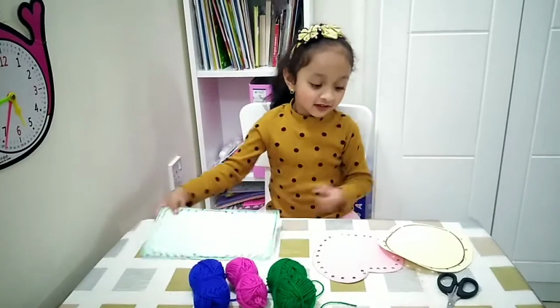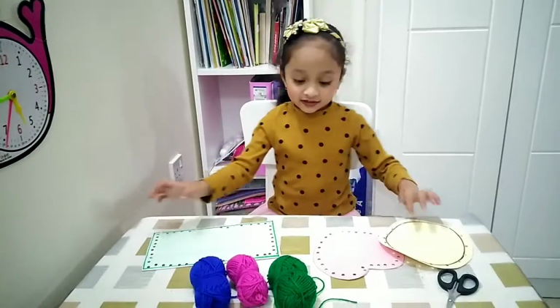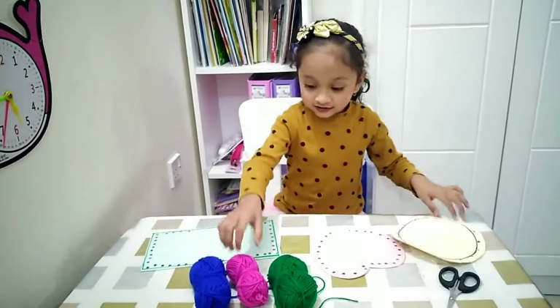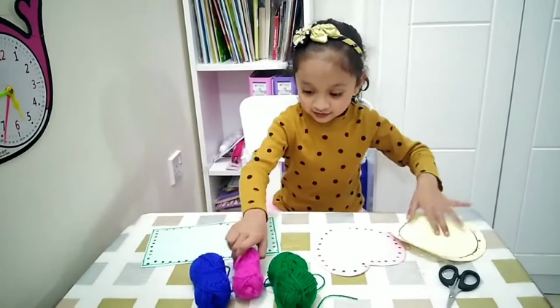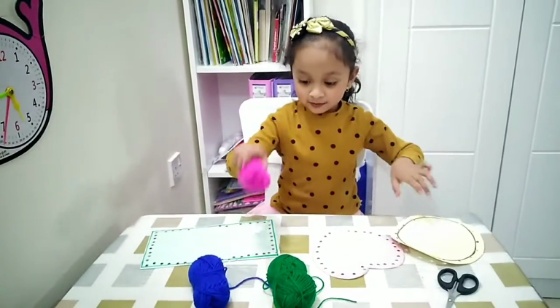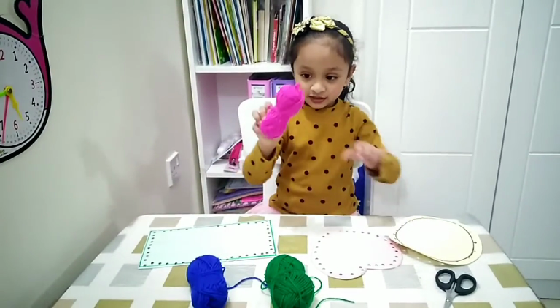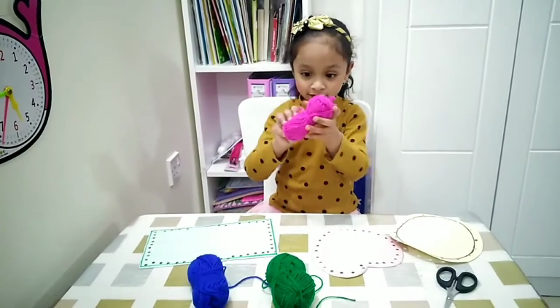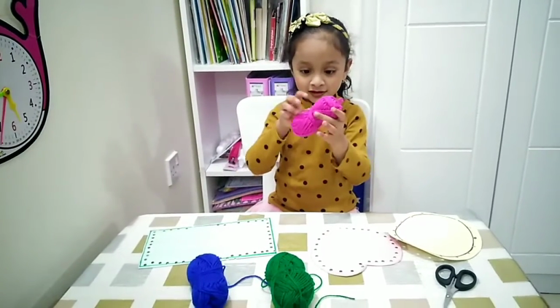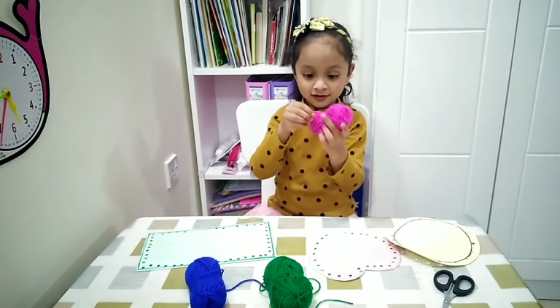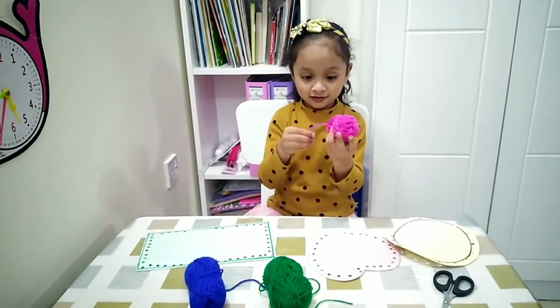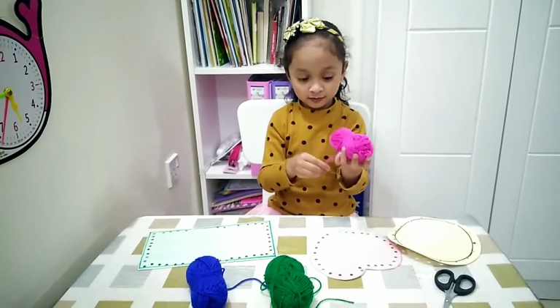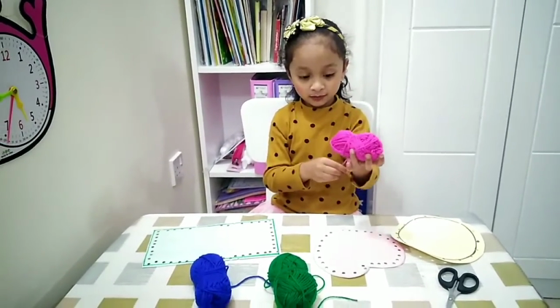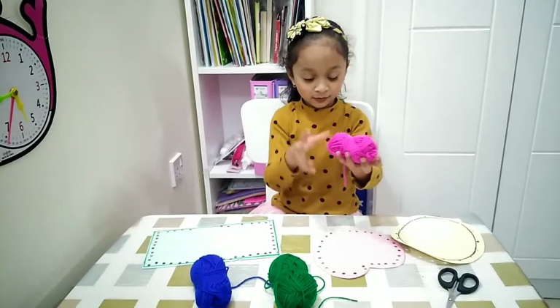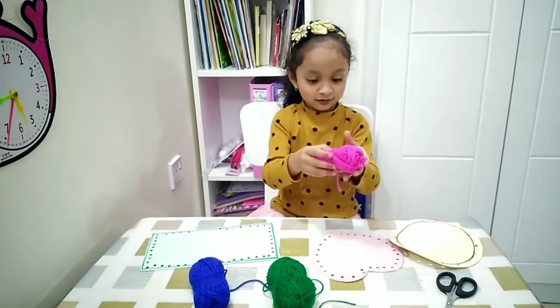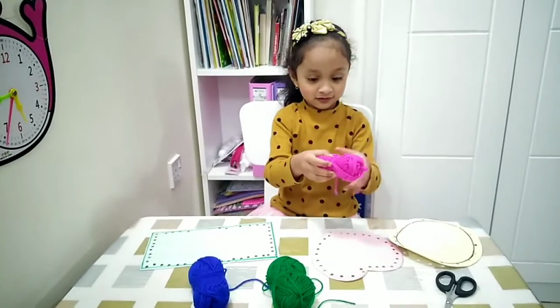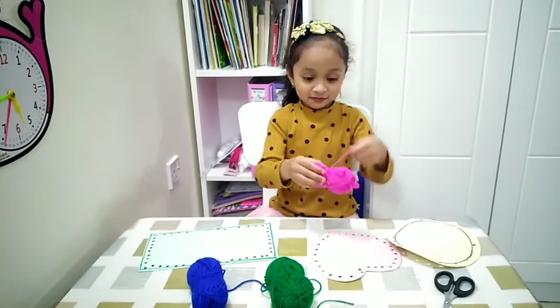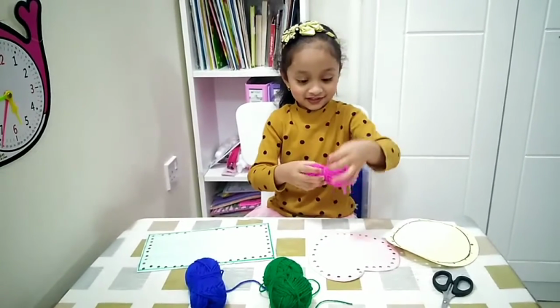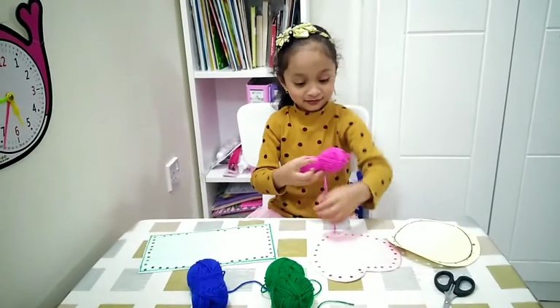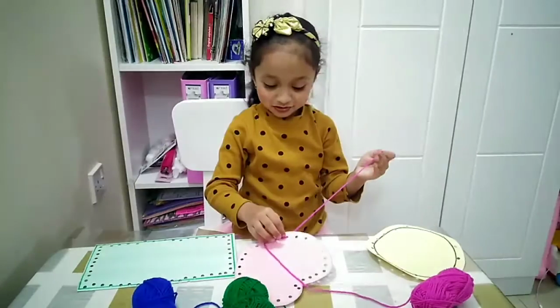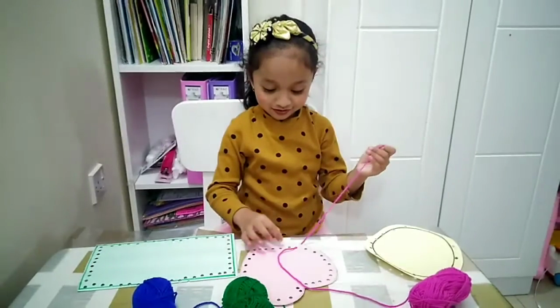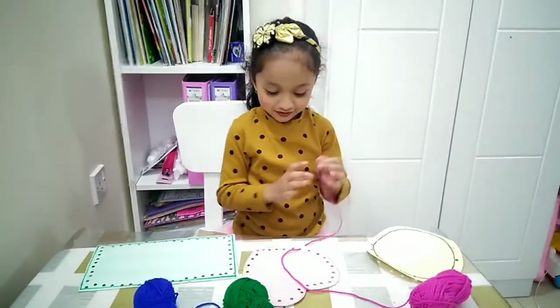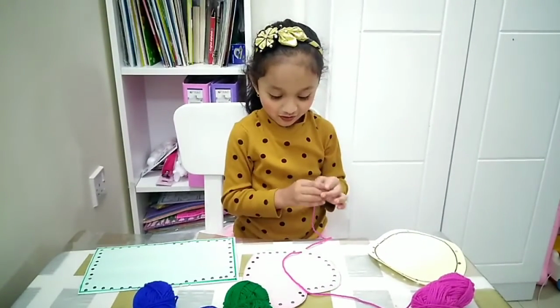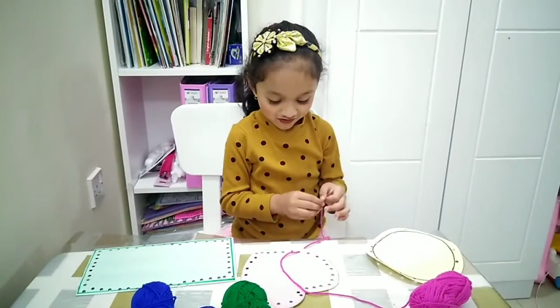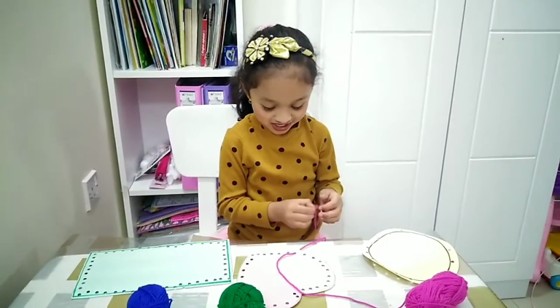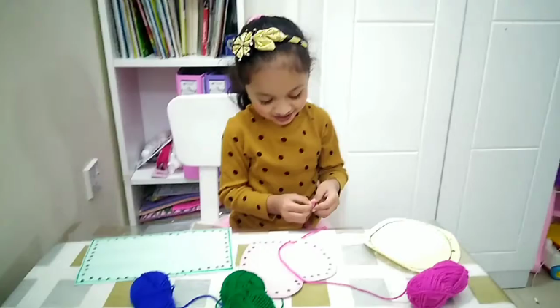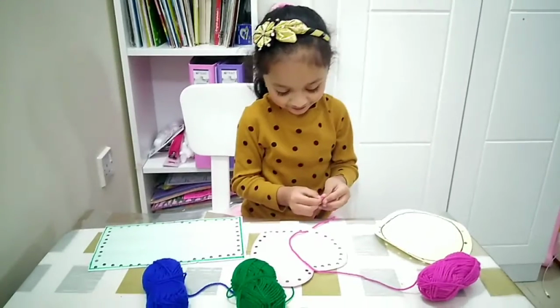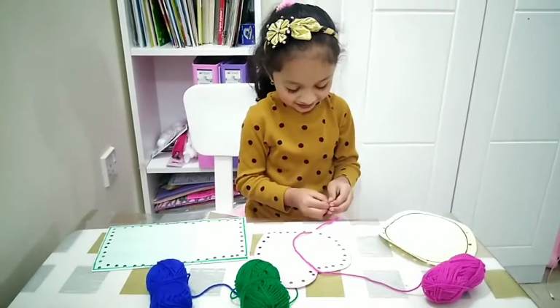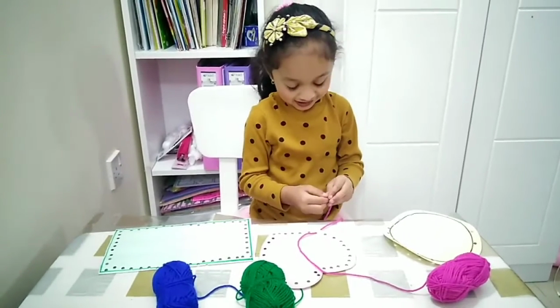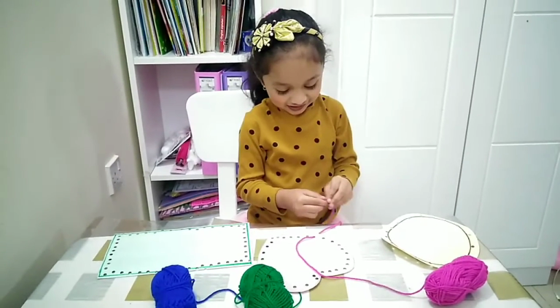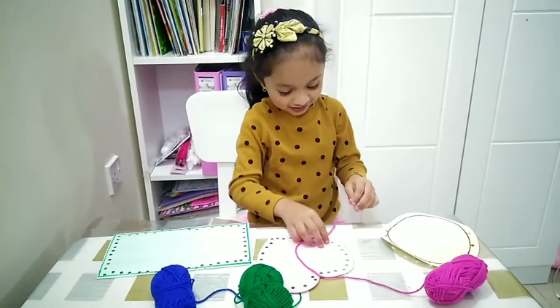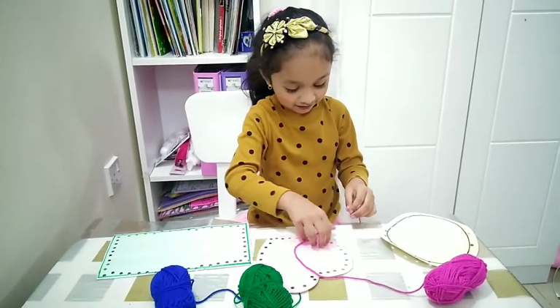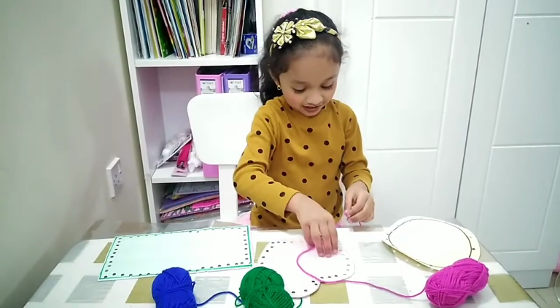And I'm going to take a pink color. Green. Yep, there's another green.